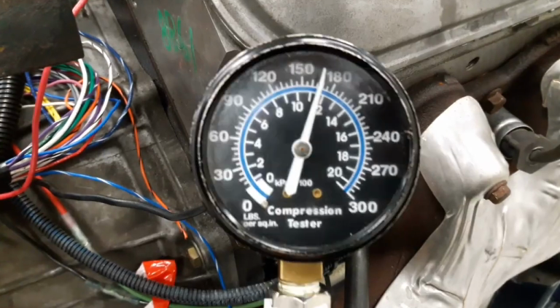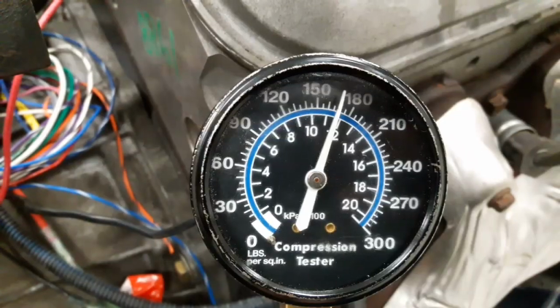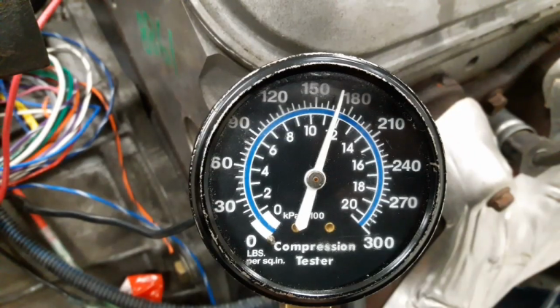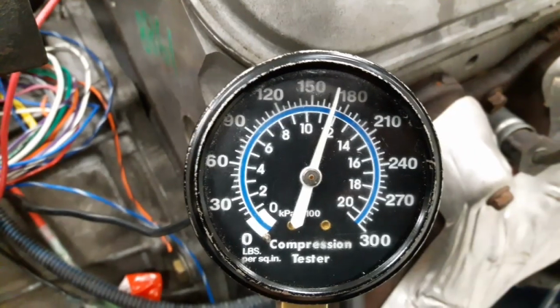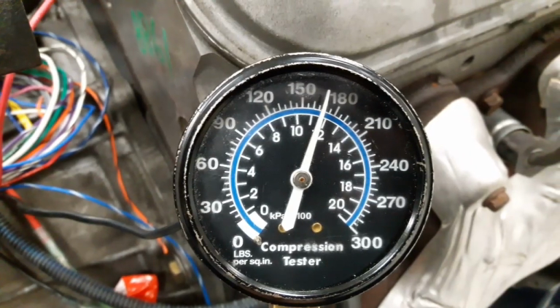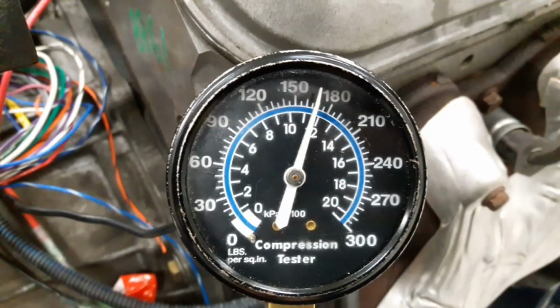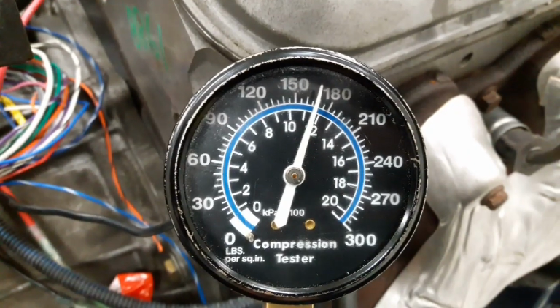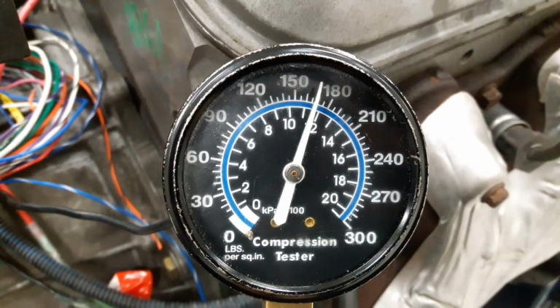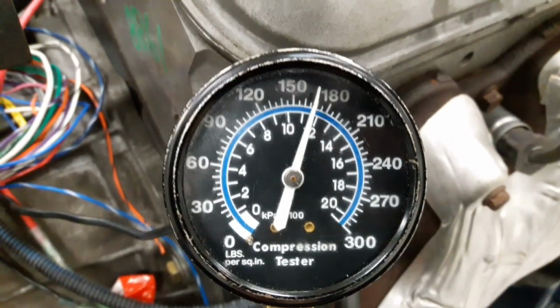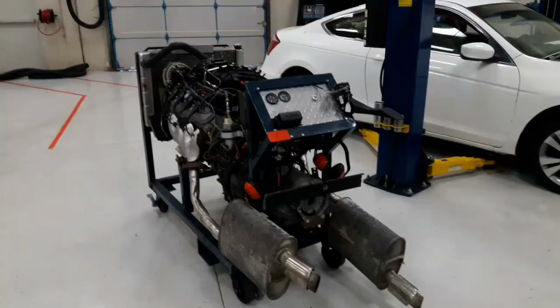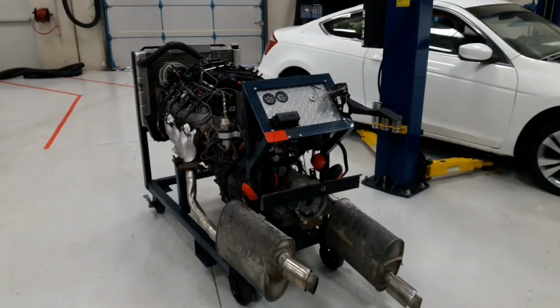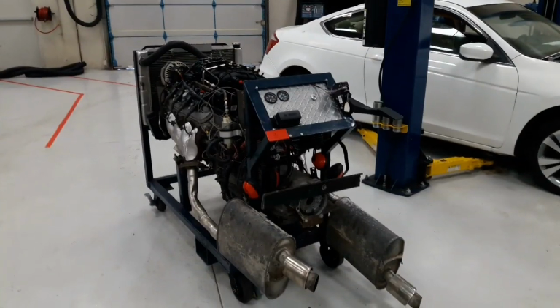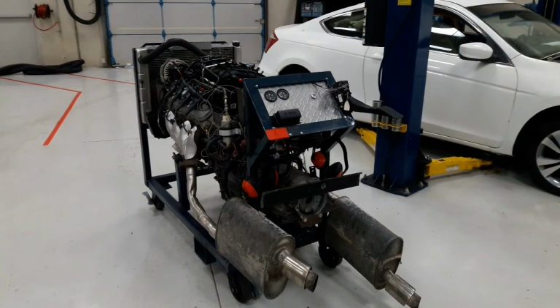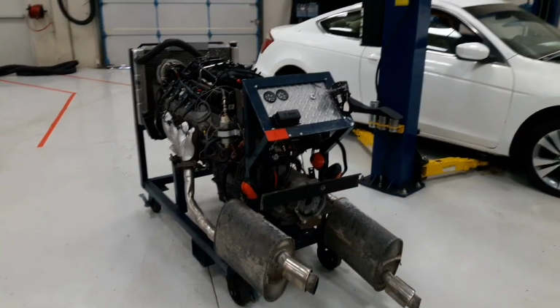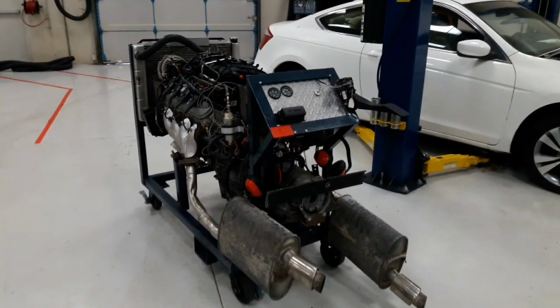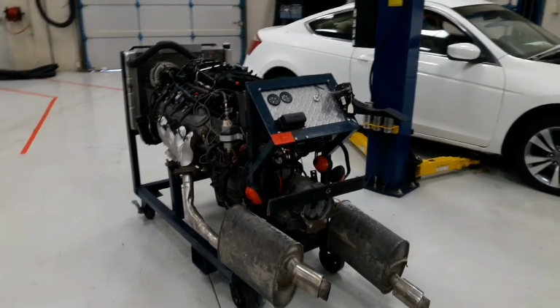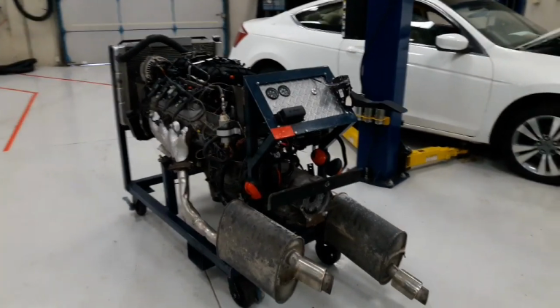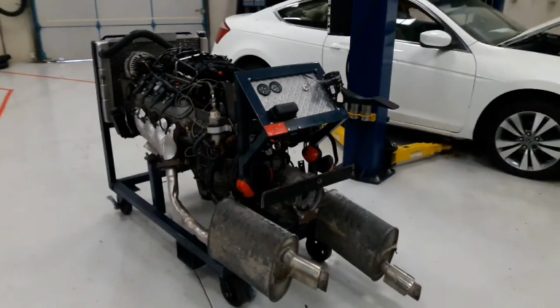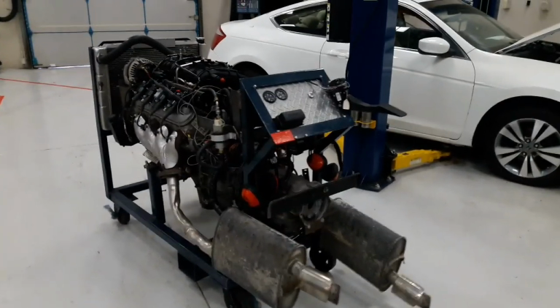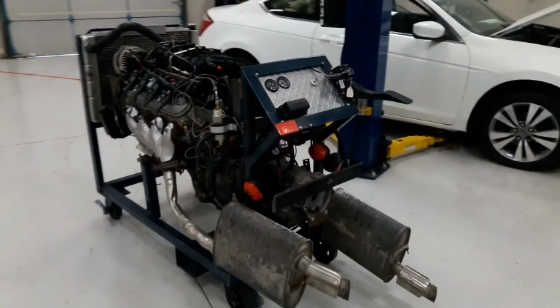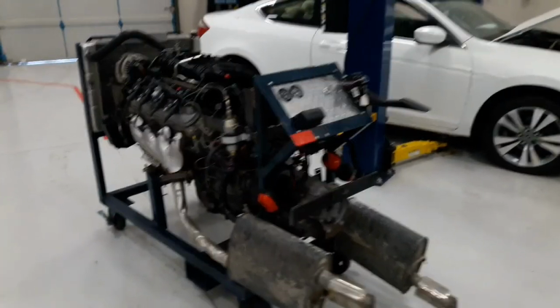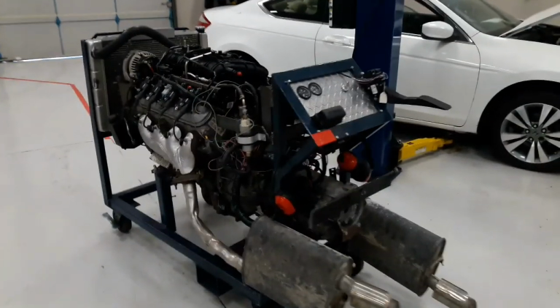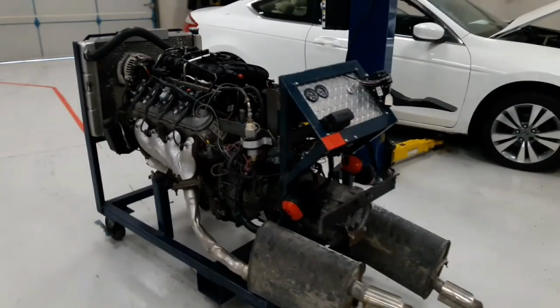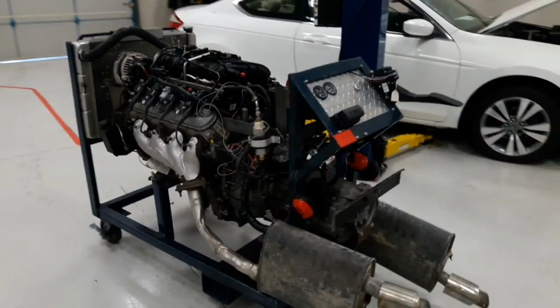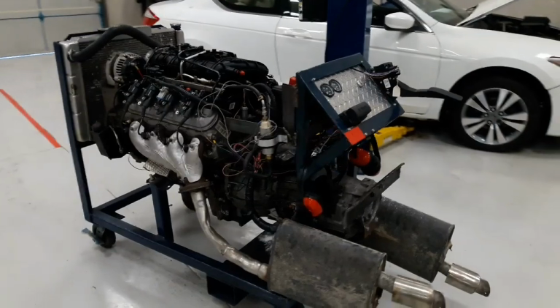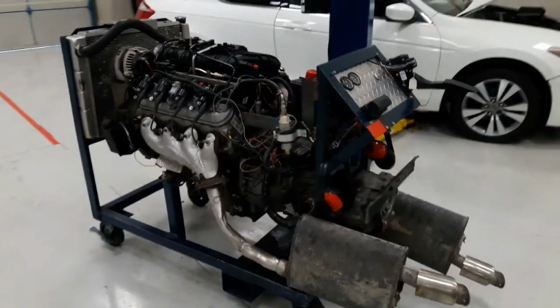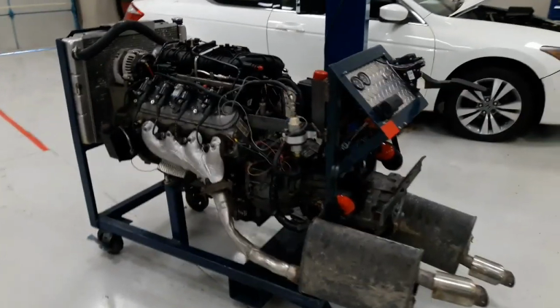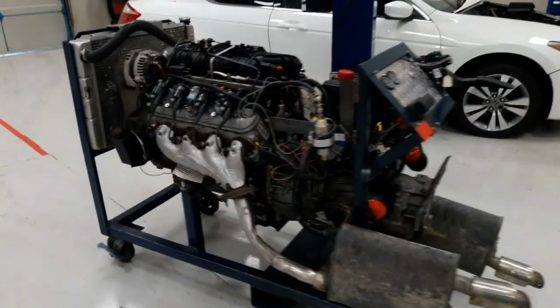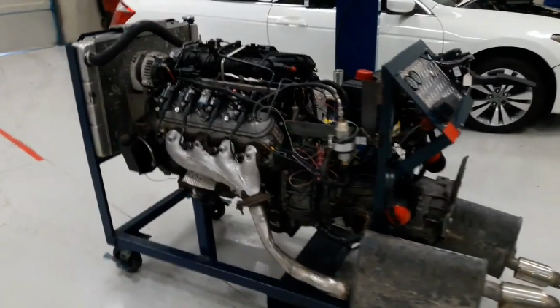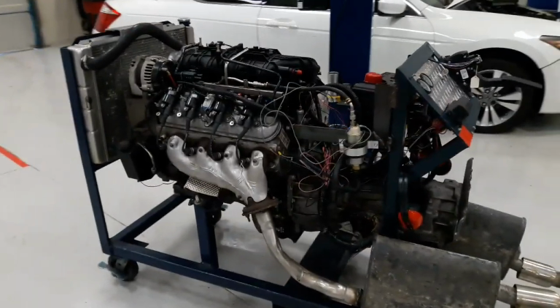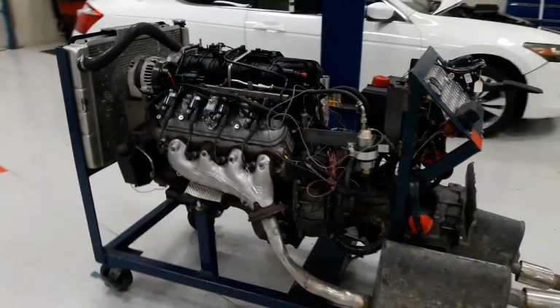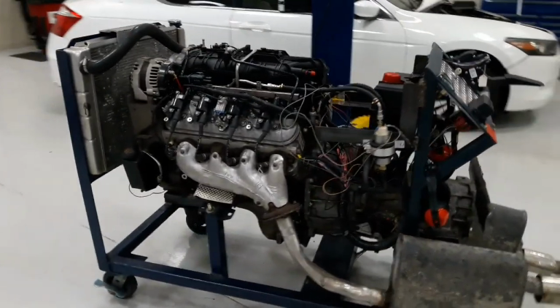As shown in the video, I got a 170 psi reading. As an example, if the other cylinders get the same reading or around 175 psi, then it's considered normal.